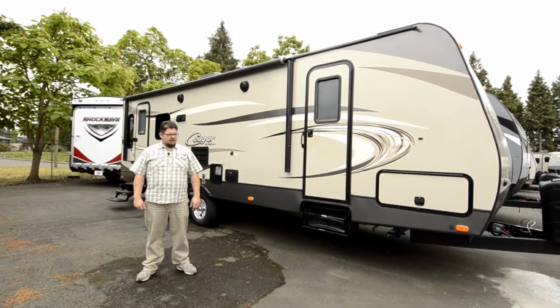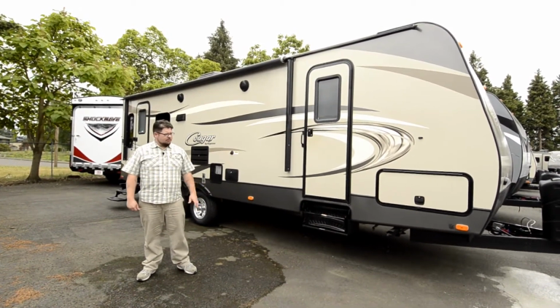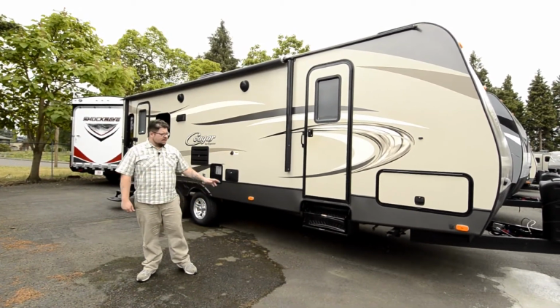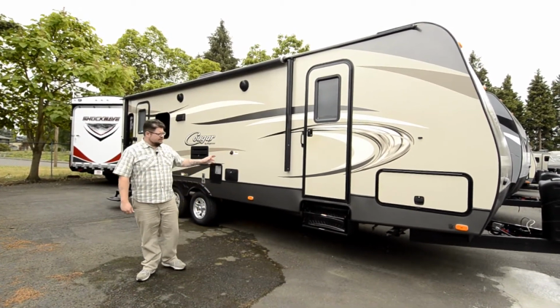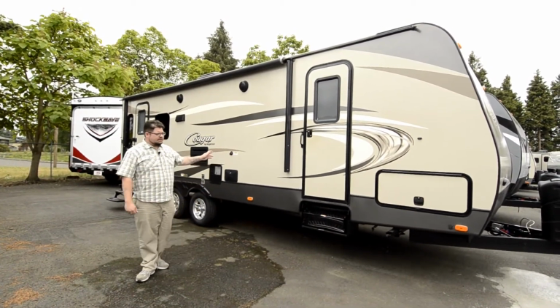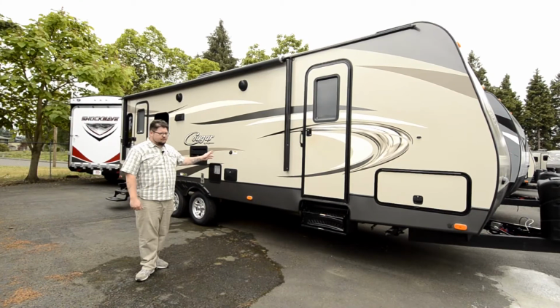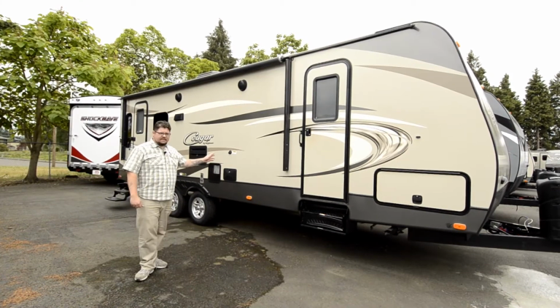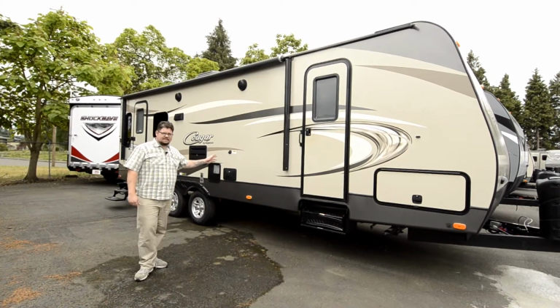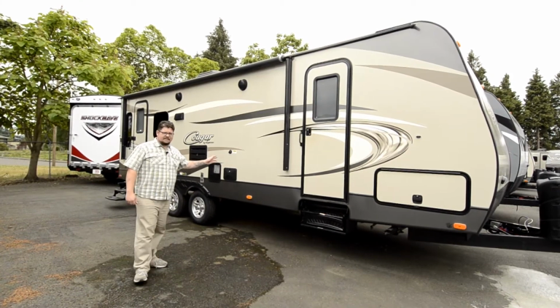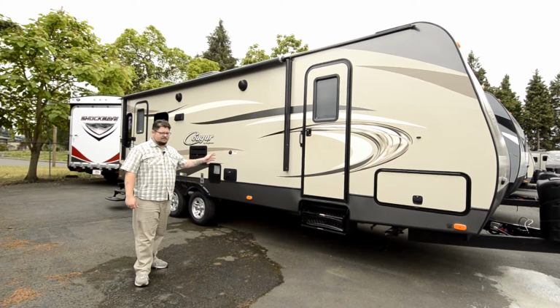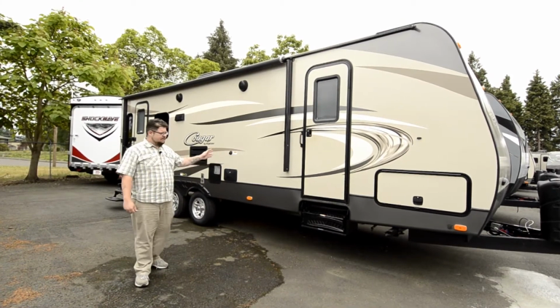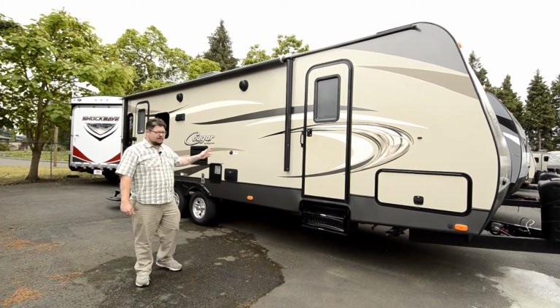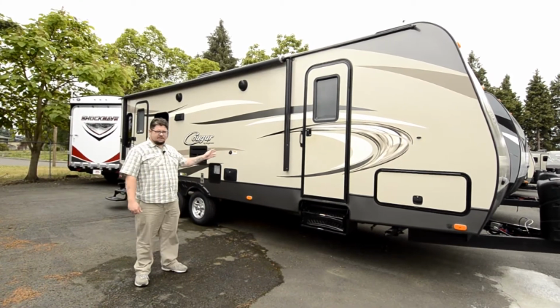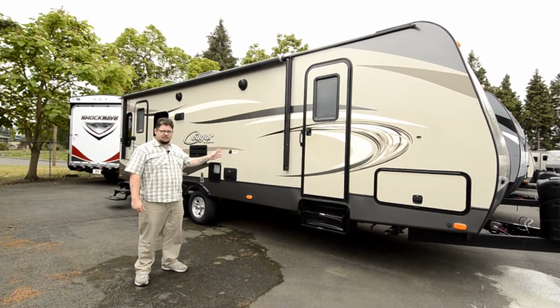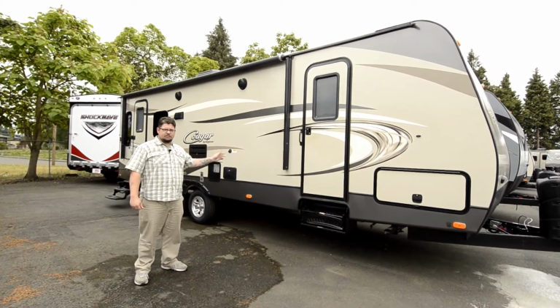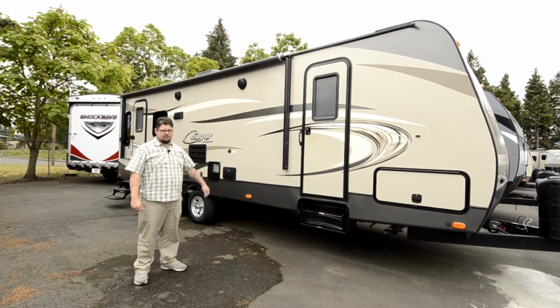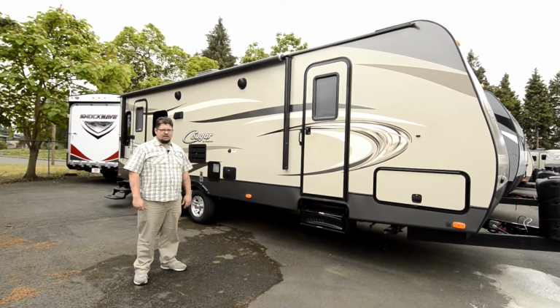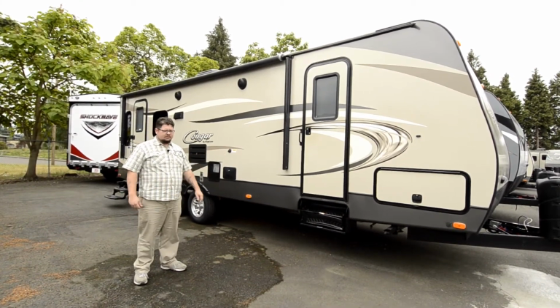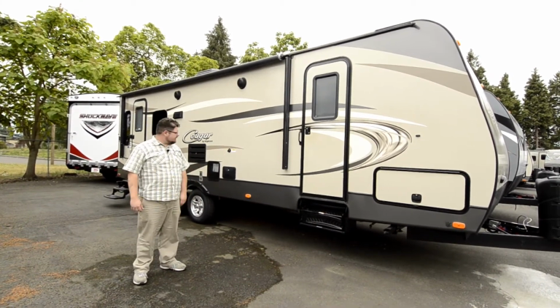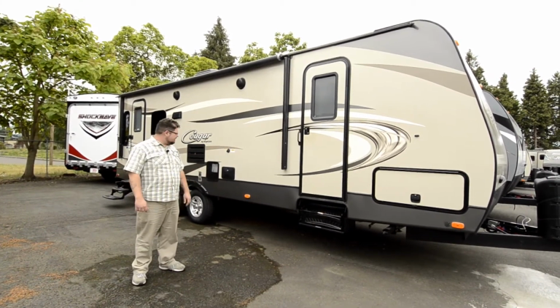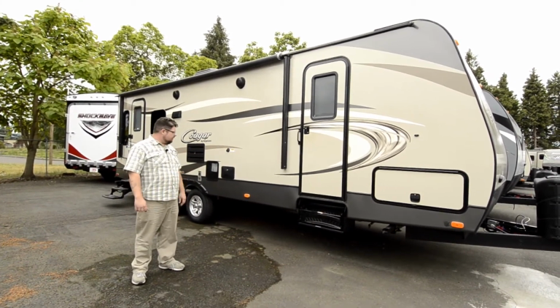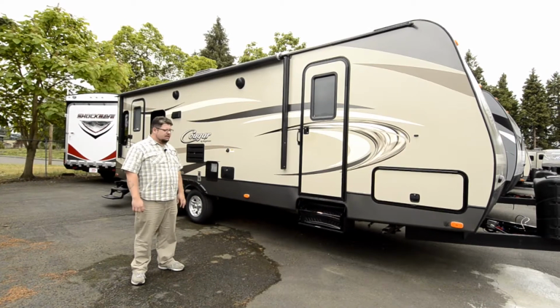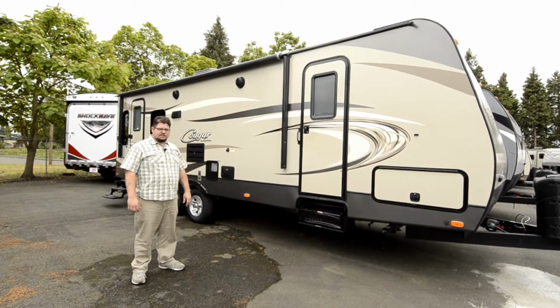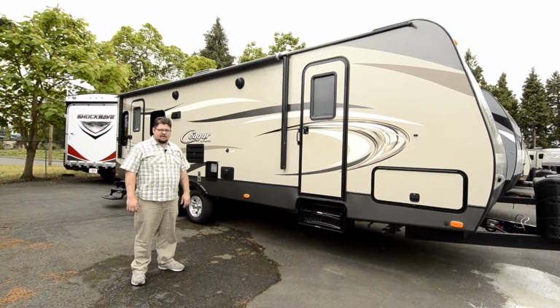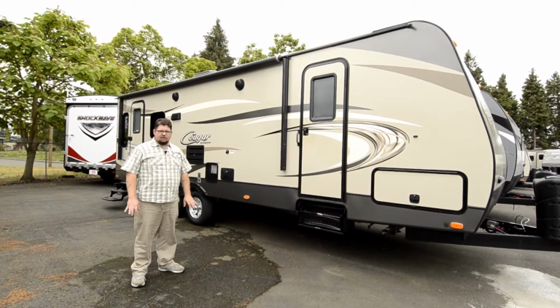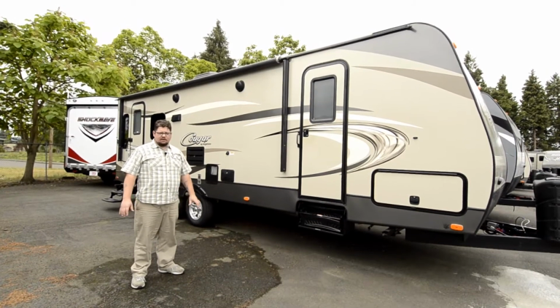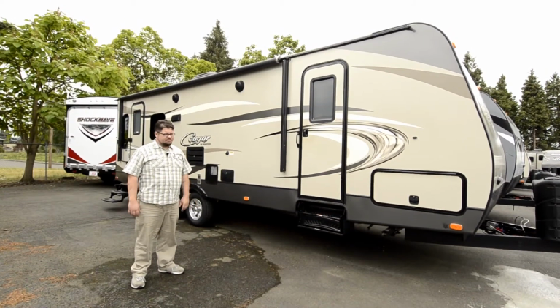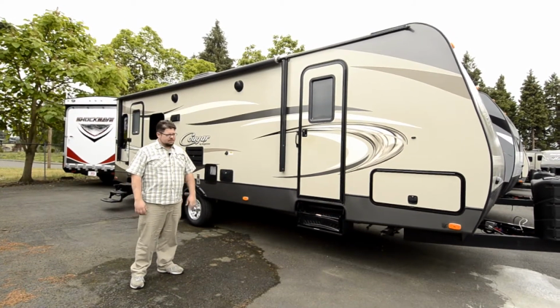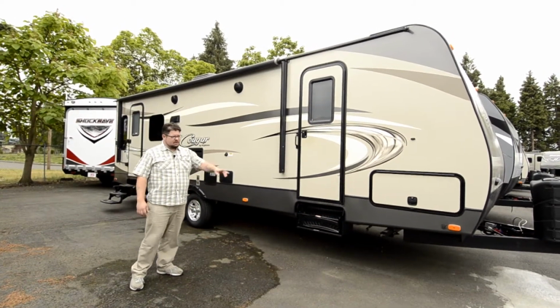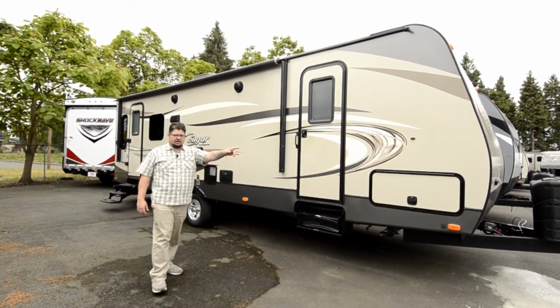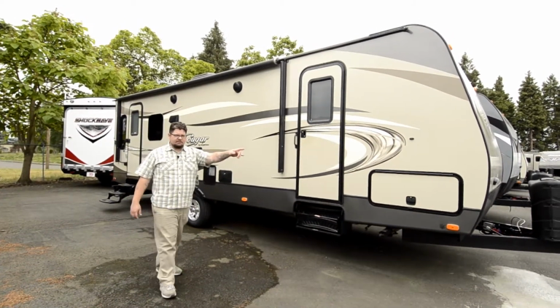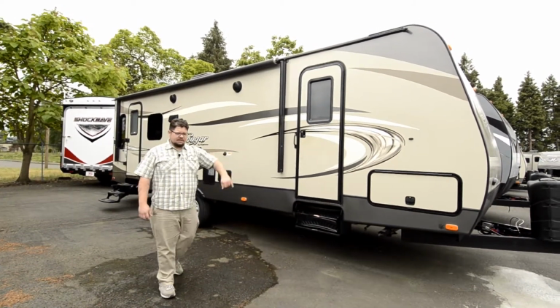What we're looking at here today is a 26SAB Western Edition from Cougar. Fantastic unit — it's got a whole lot of features. We're going to start around front here.